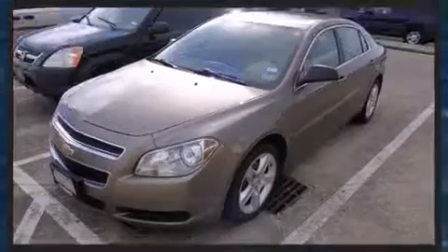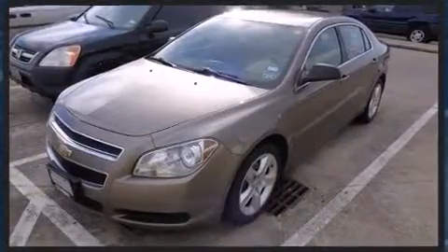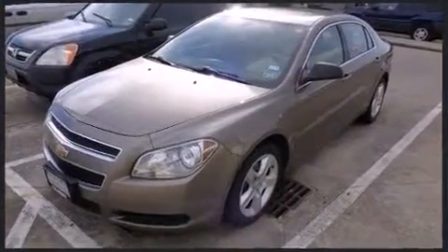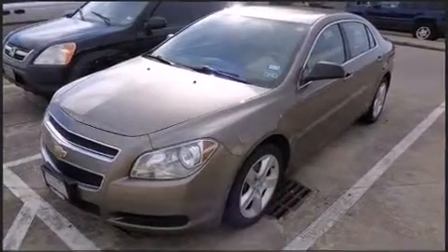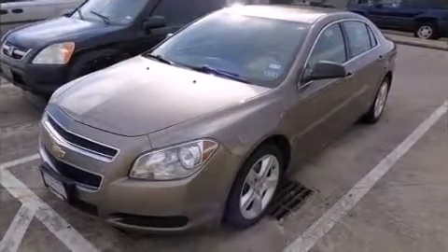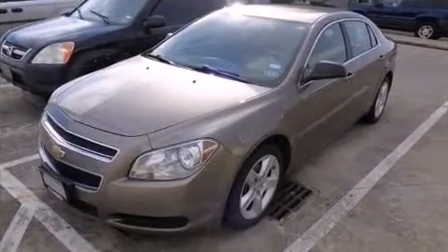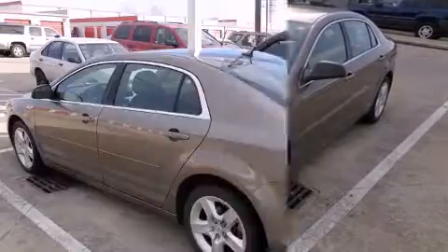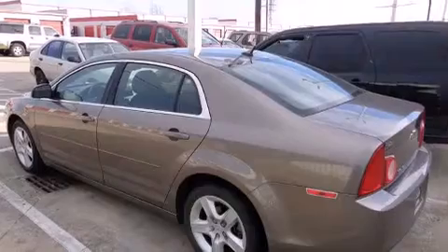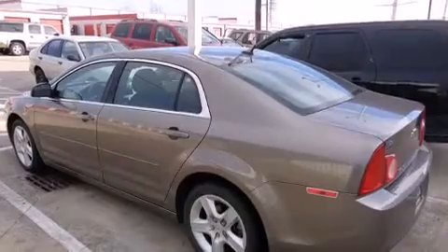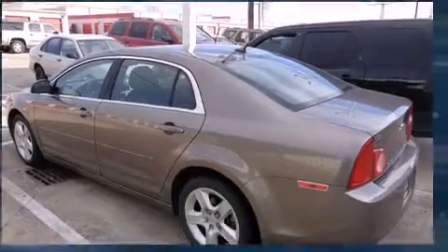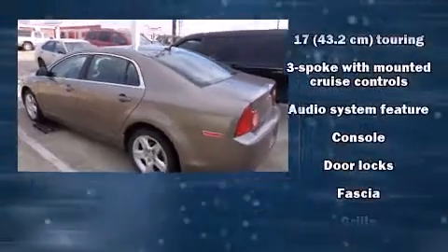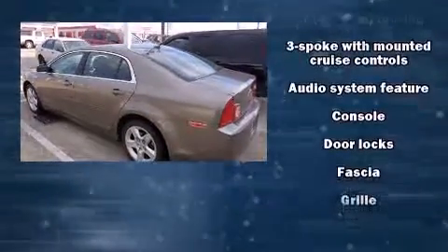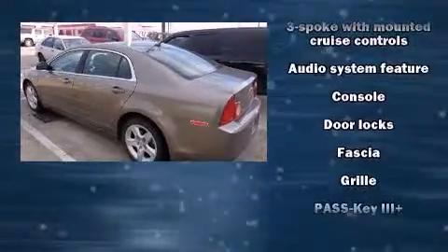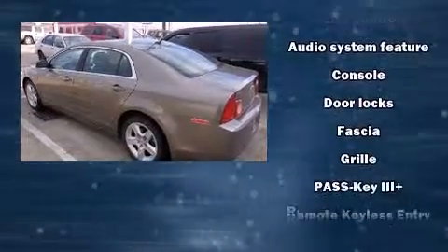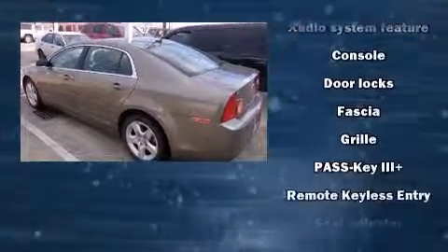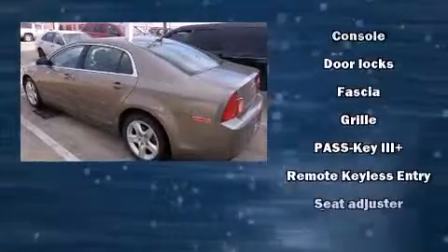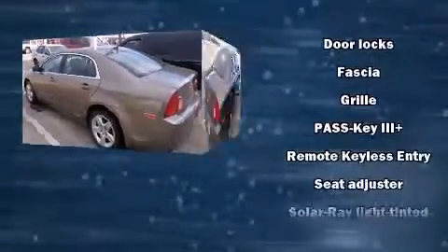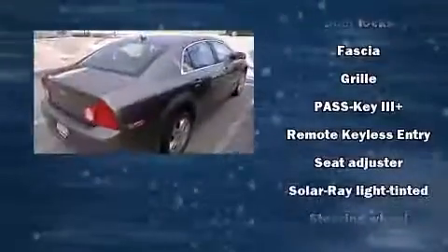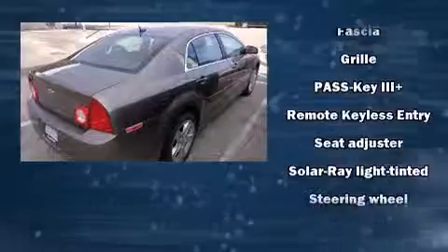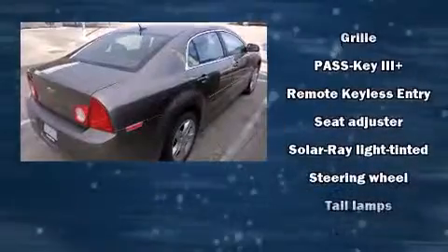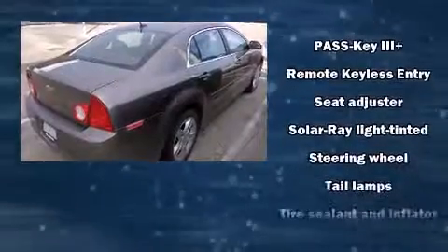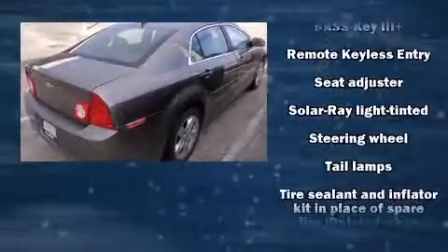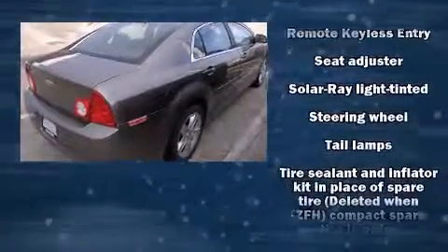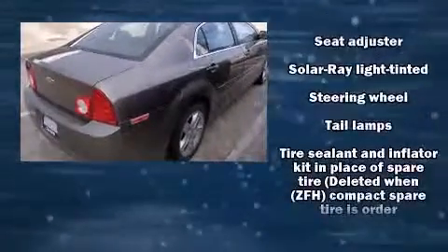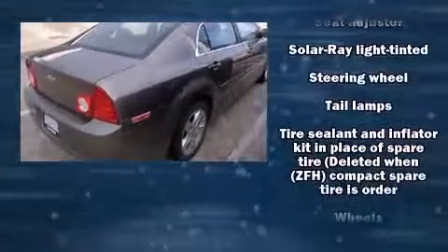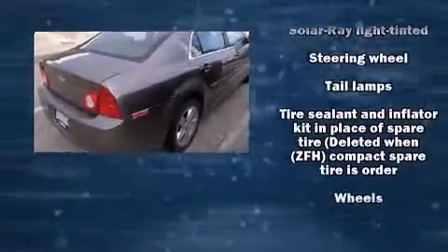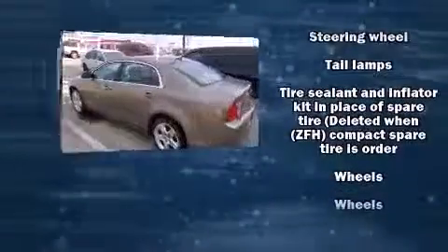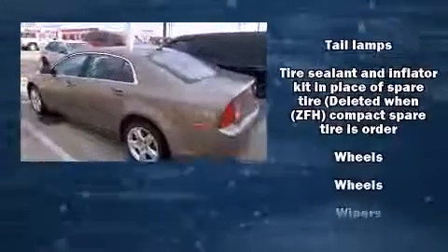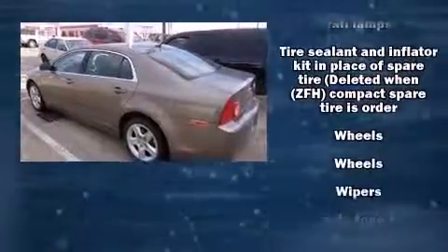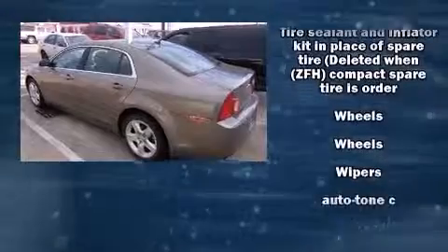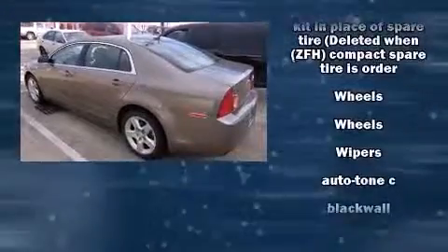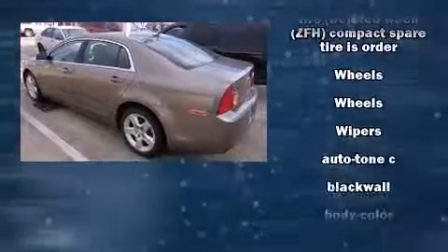Chevrolet ensures the safety and security of its passengers with equipment such as head curtain airbags, front side impact airbags, traction control, brake assist, a security system, OnStar, and four-wheel disc brakes with AVS.